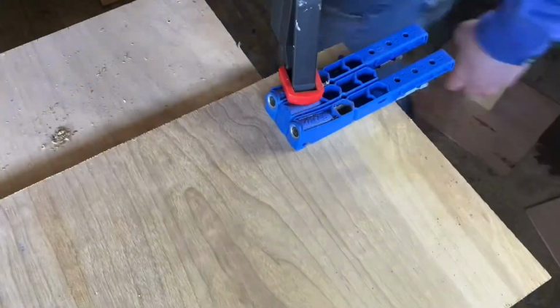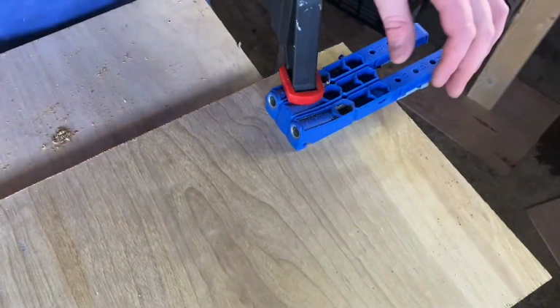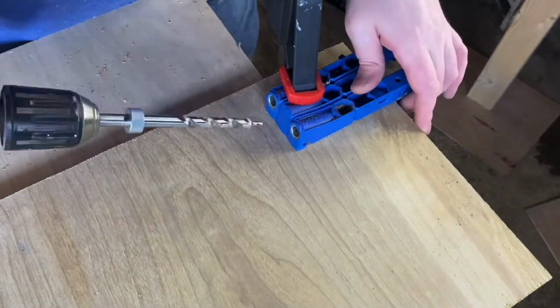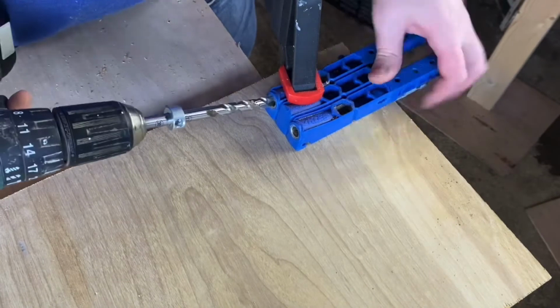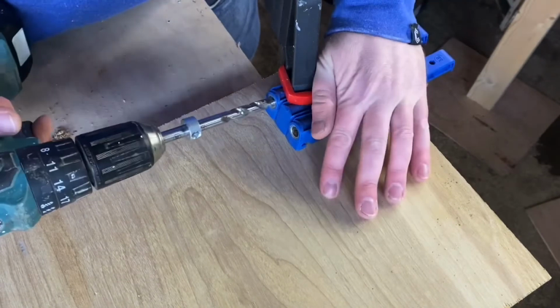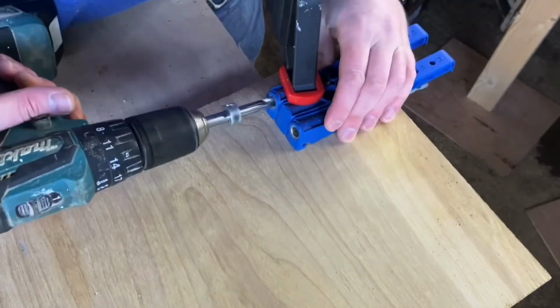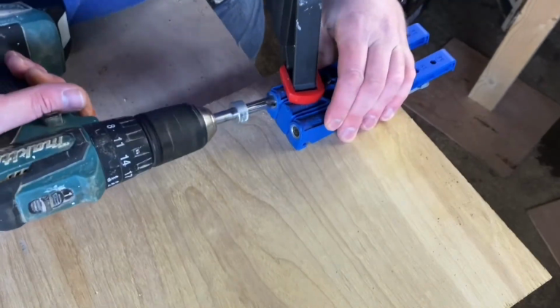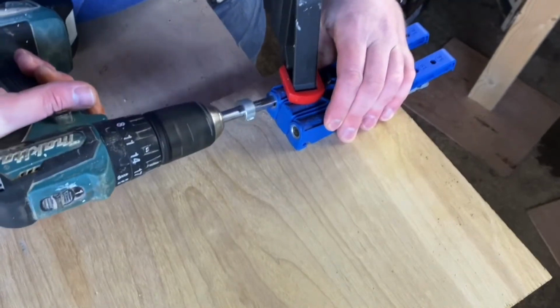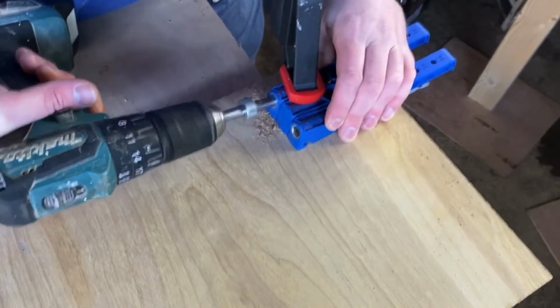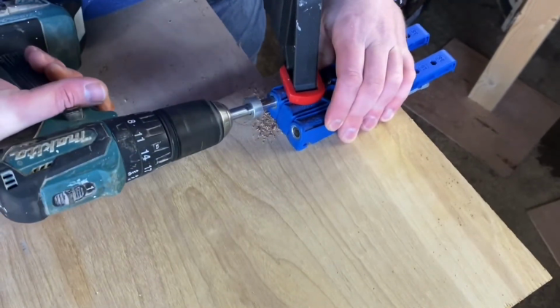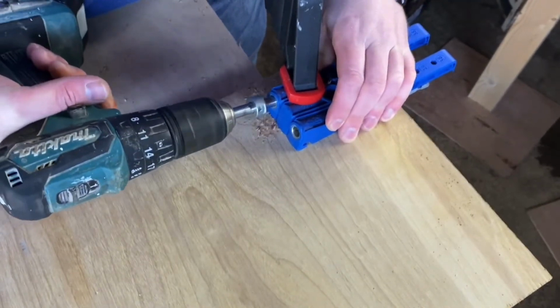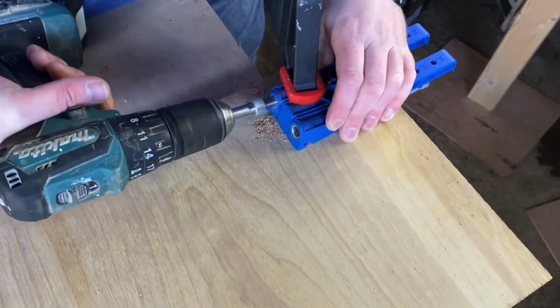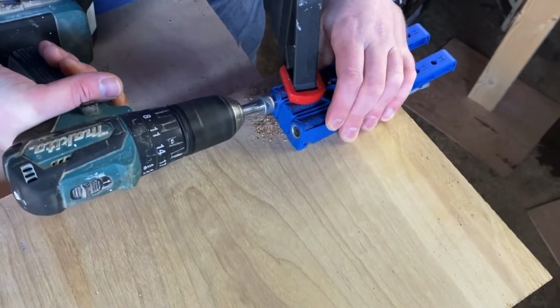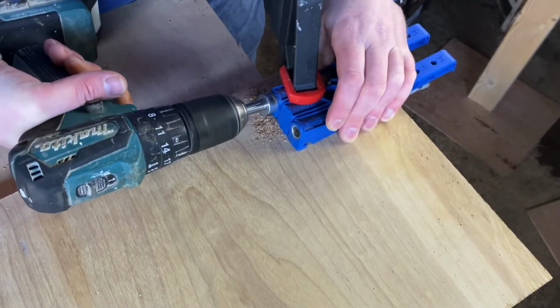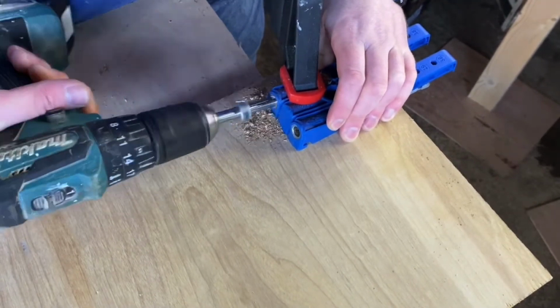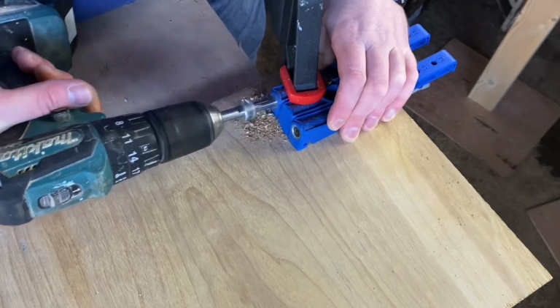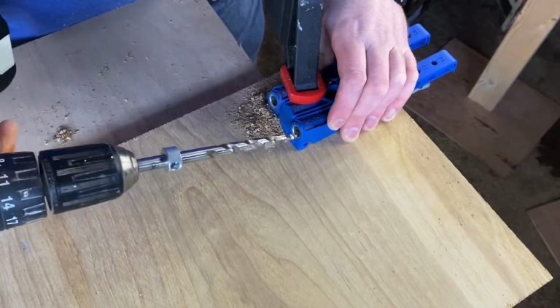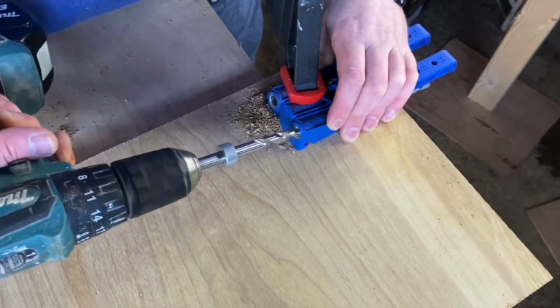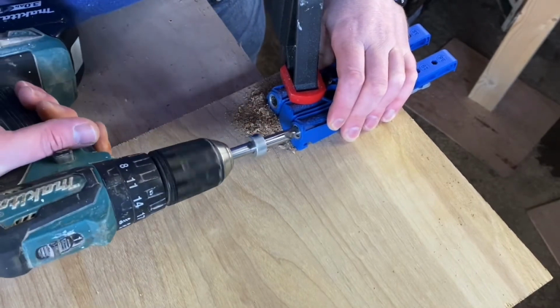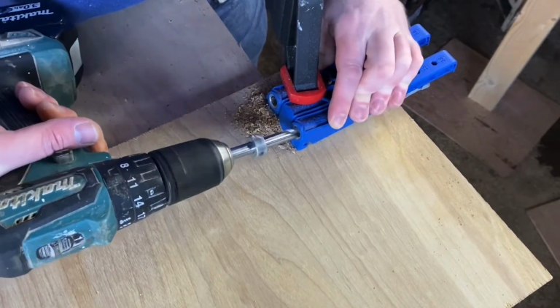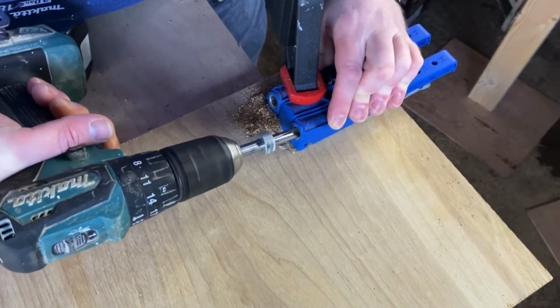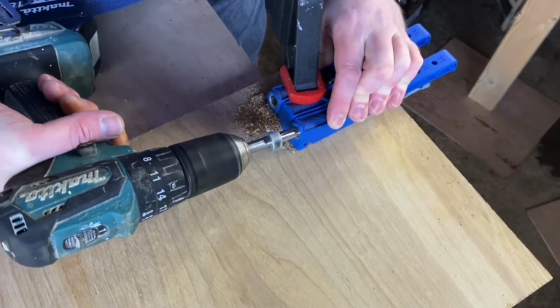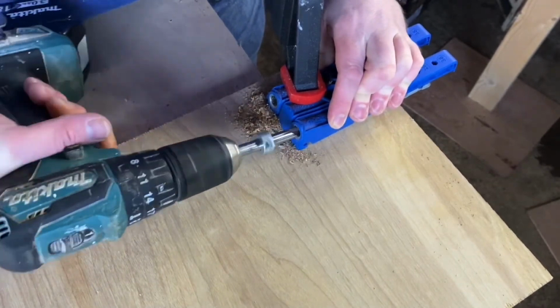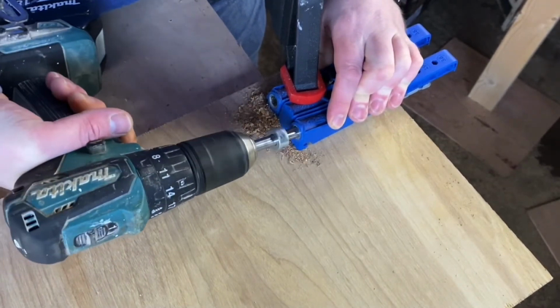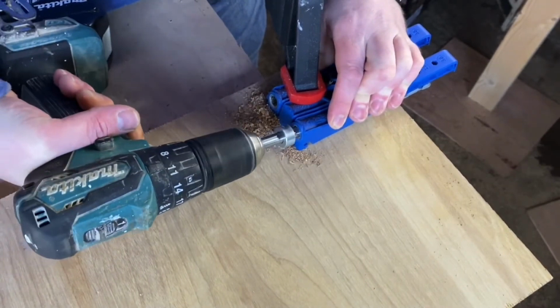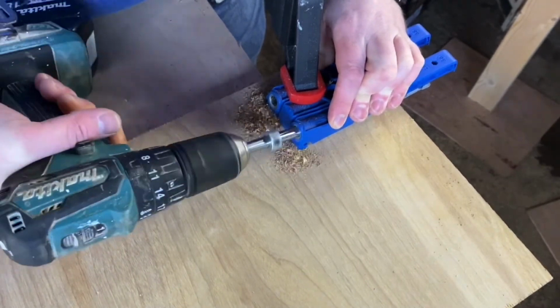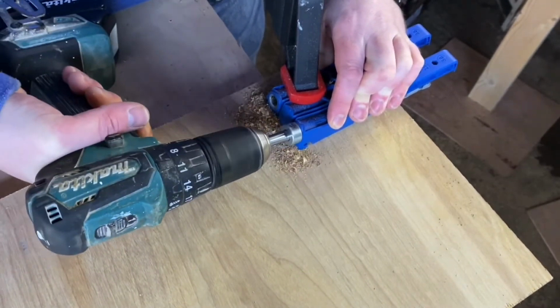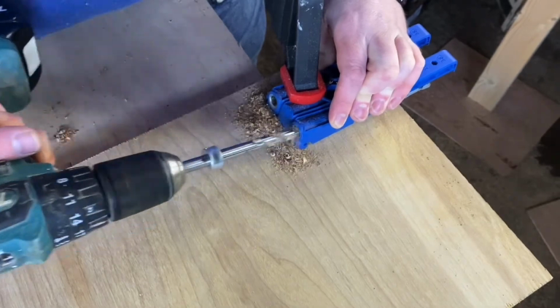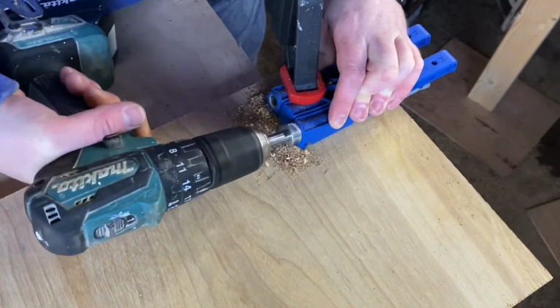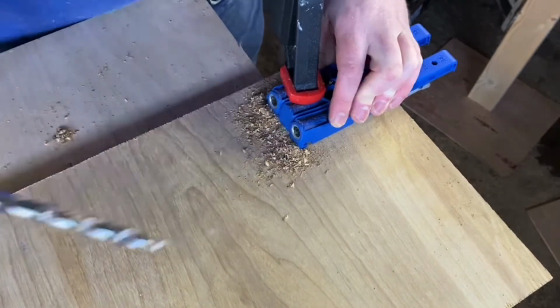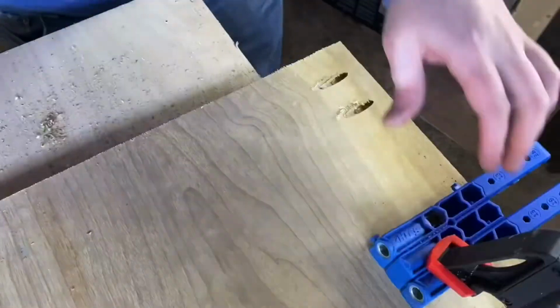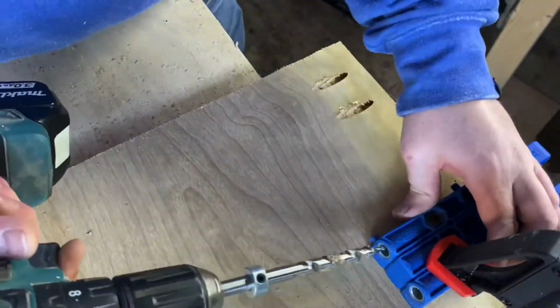Having cut the material for the shell of the chest, it's time to start assembling. And yes, I'm using pocket holes again. Two reasons for that: firstly, it's easy and I know how to do it, and secondly, I have the jig so I might as well use it.